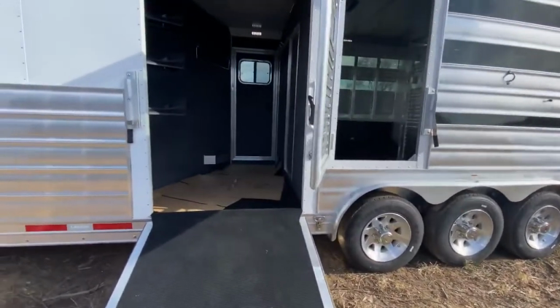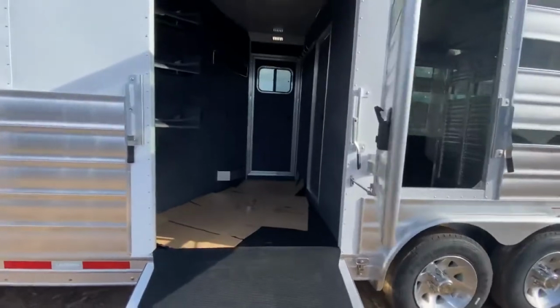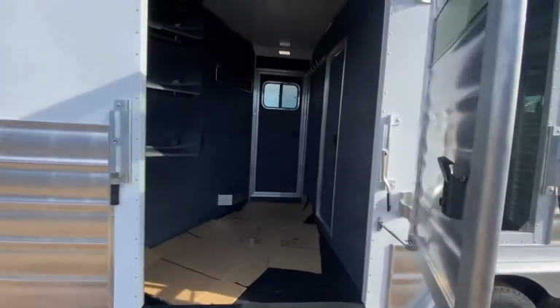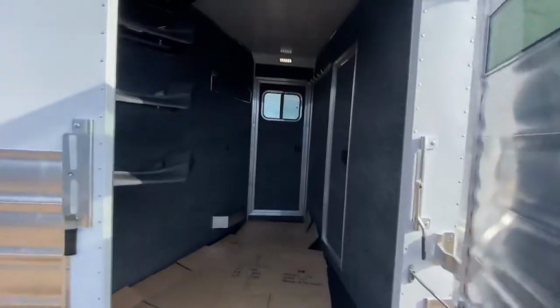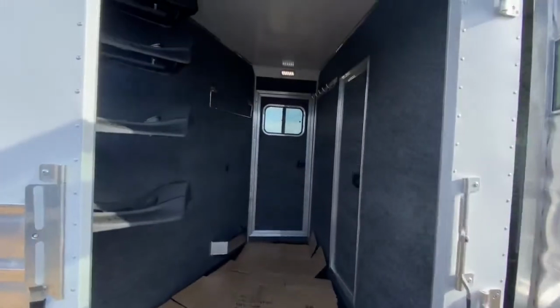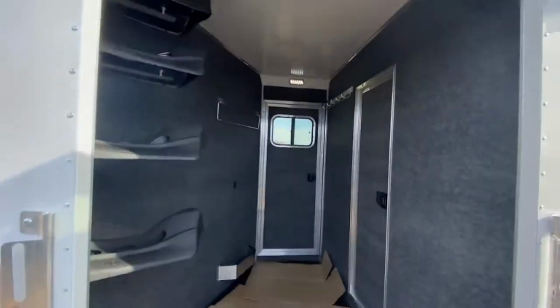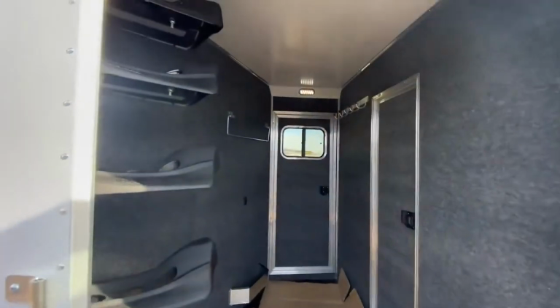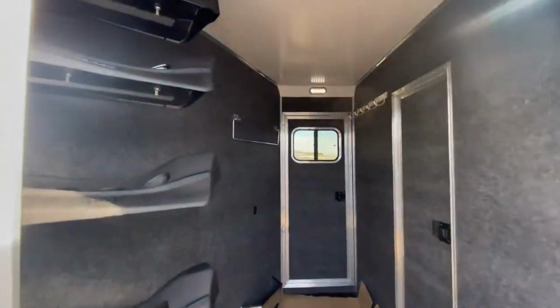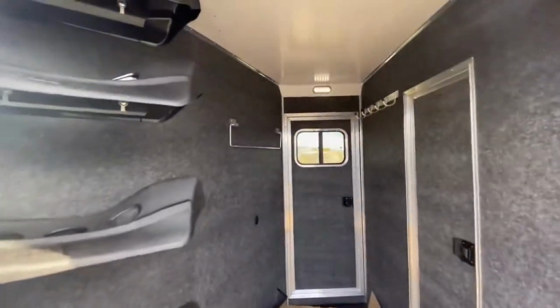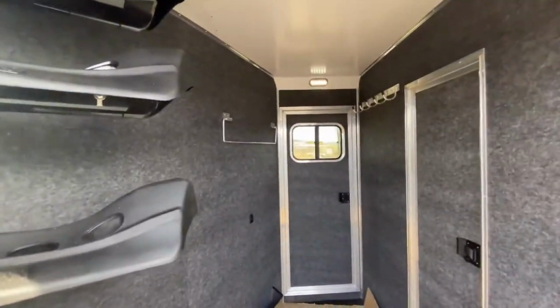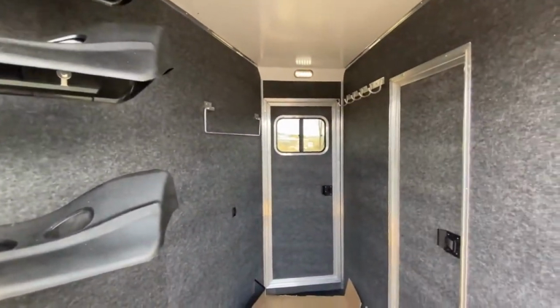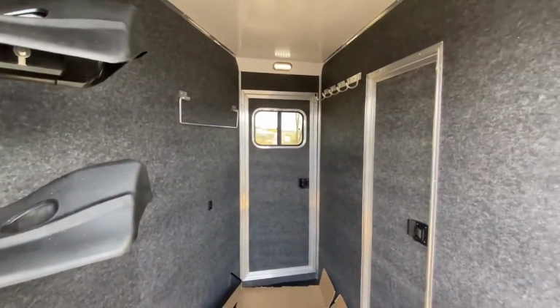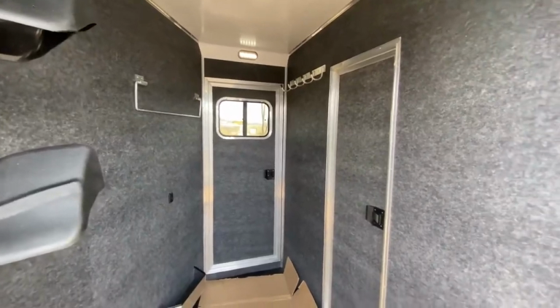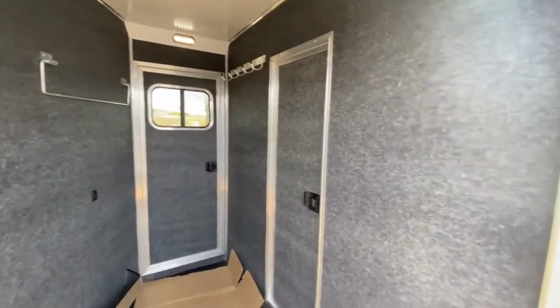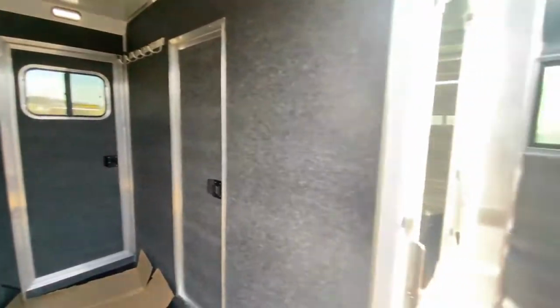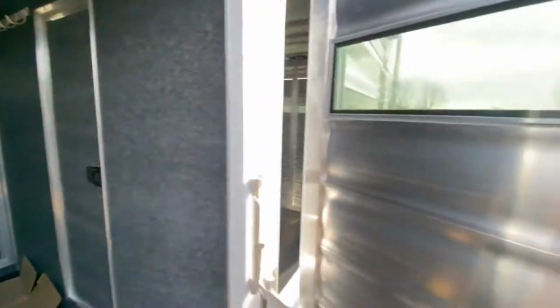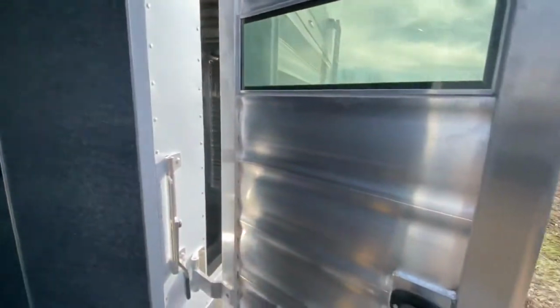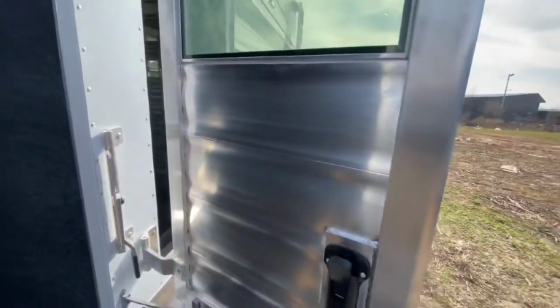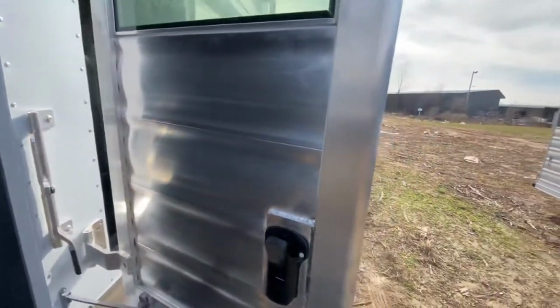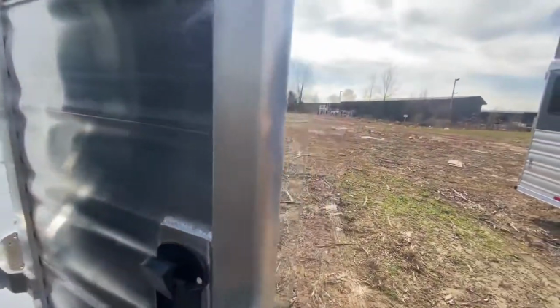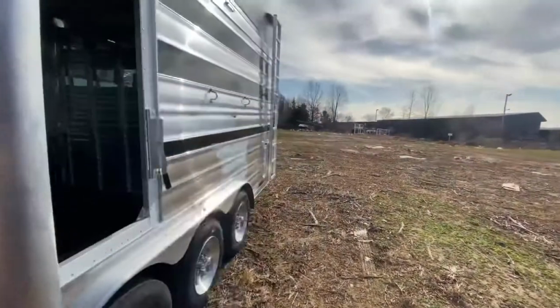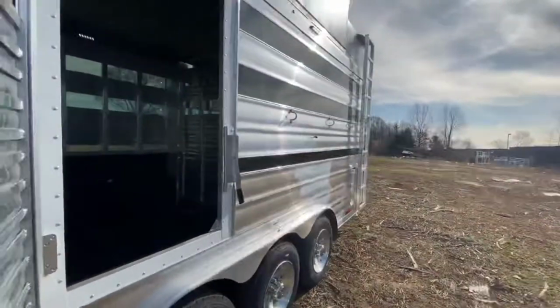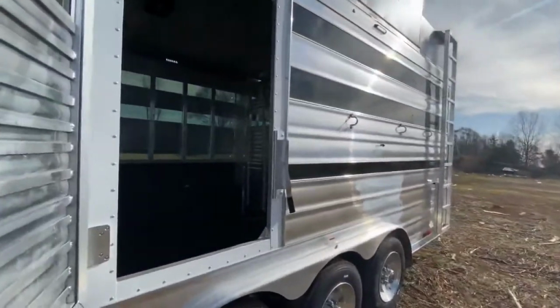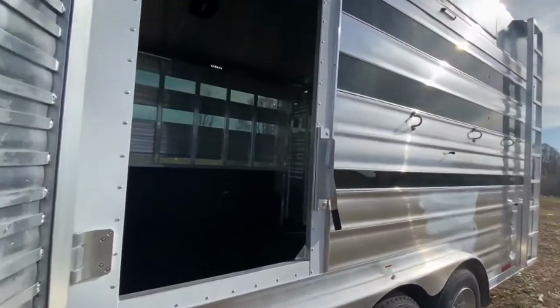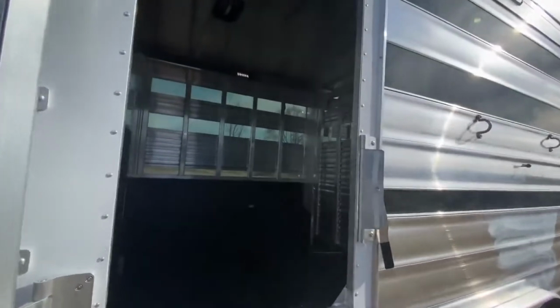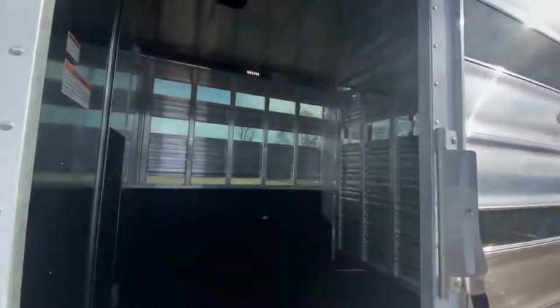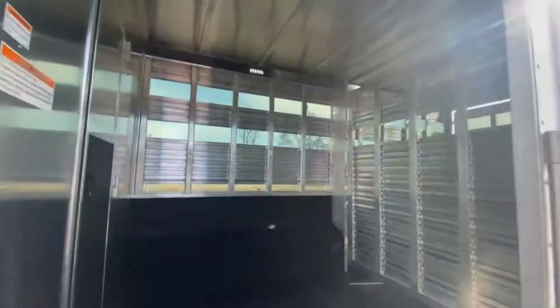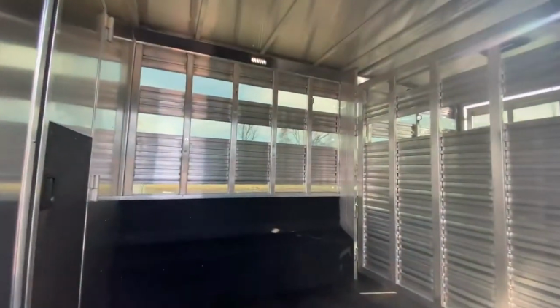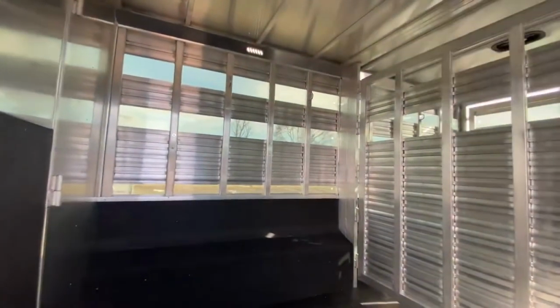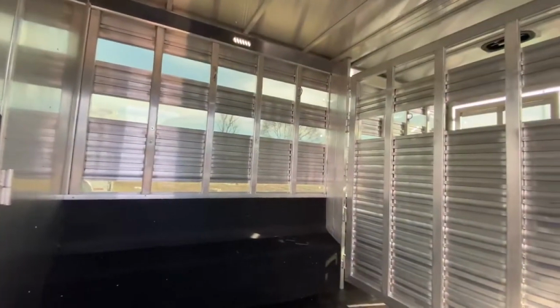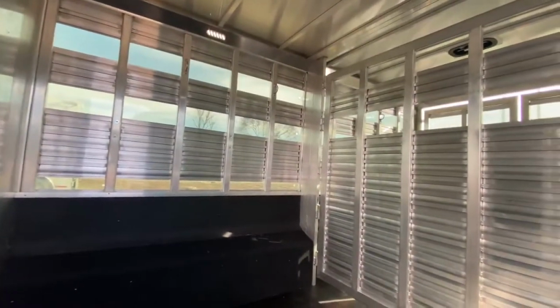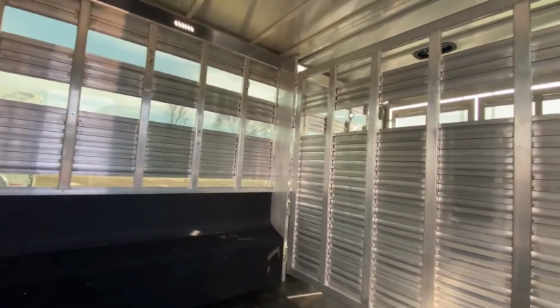Here's a ramp up to the mid-tack. This one went with a really spacious mid-tack, which is nice for extra storage. Here's an escape door to that livestock area. This one has a 14 foot stock area with a cut gate.